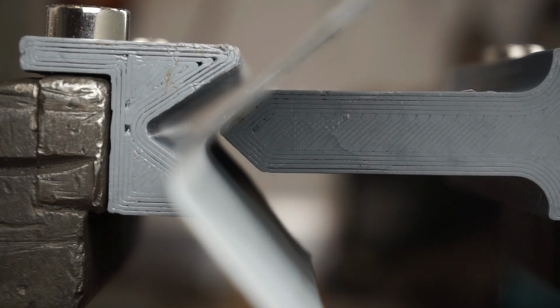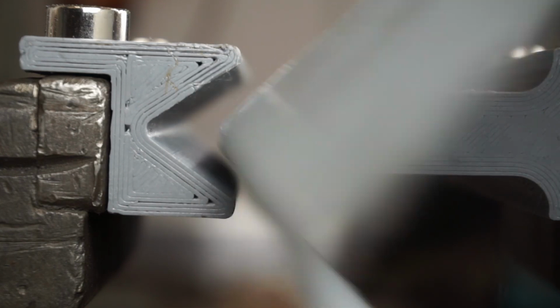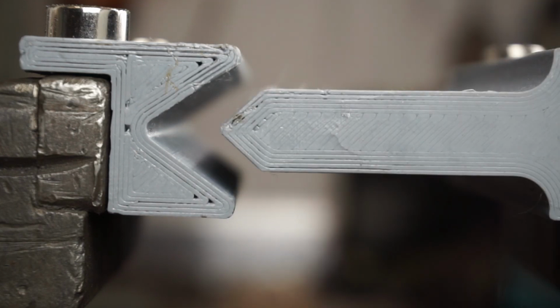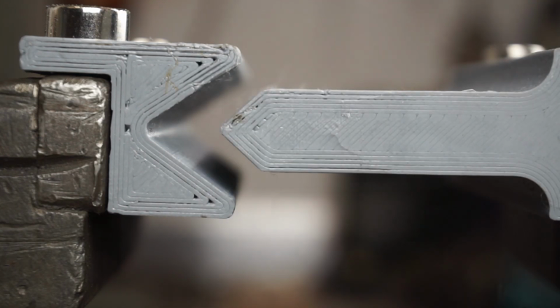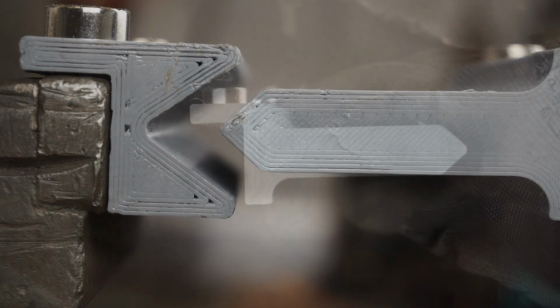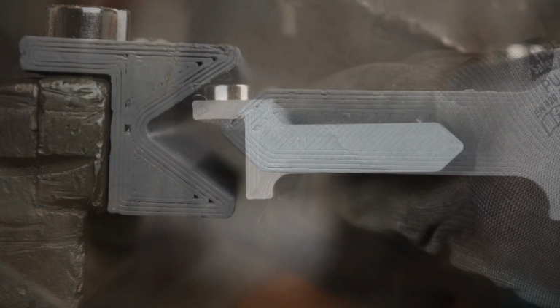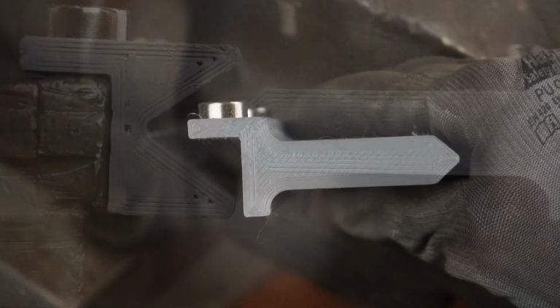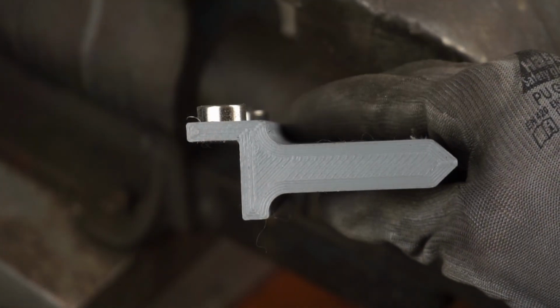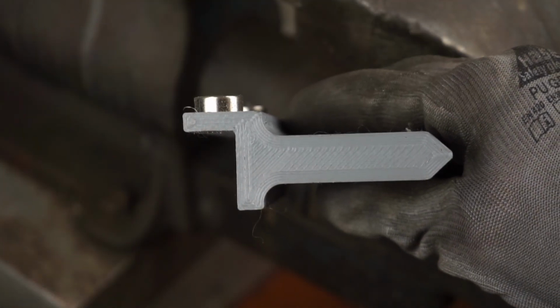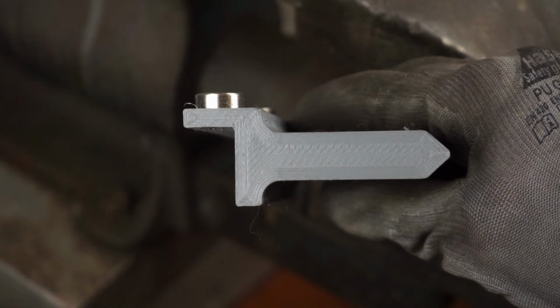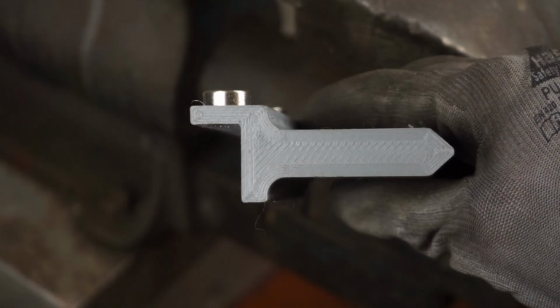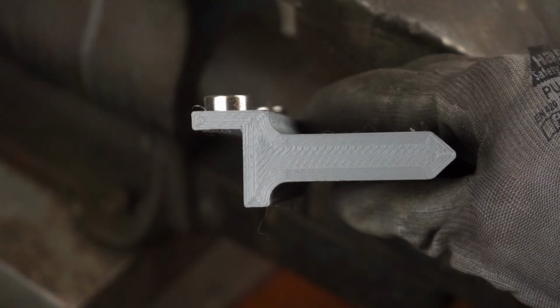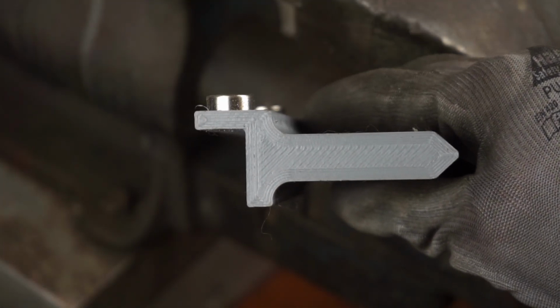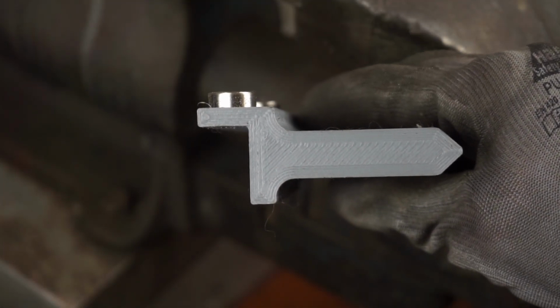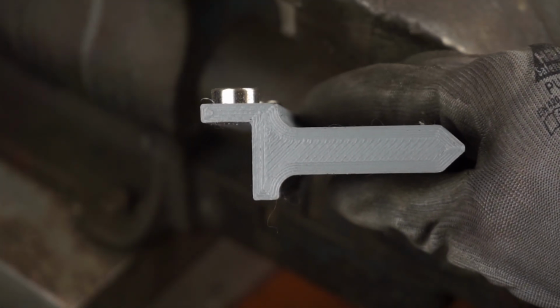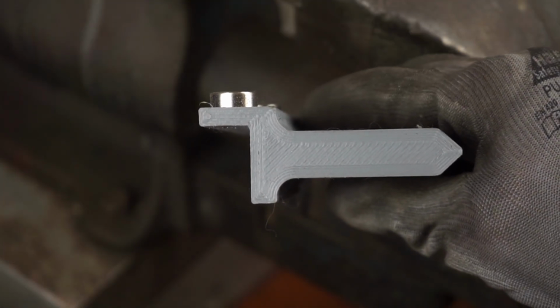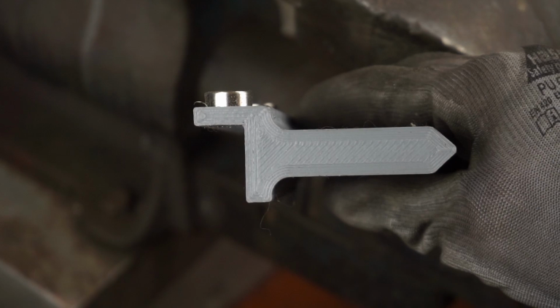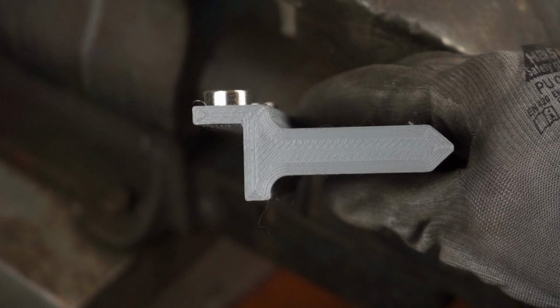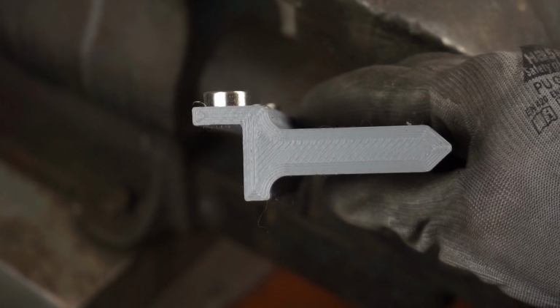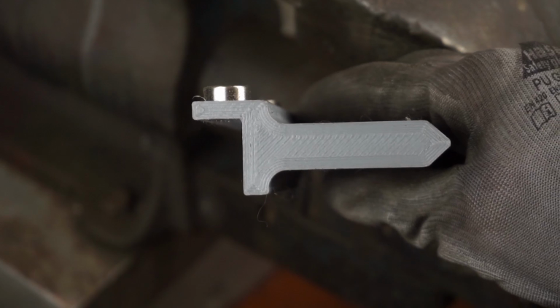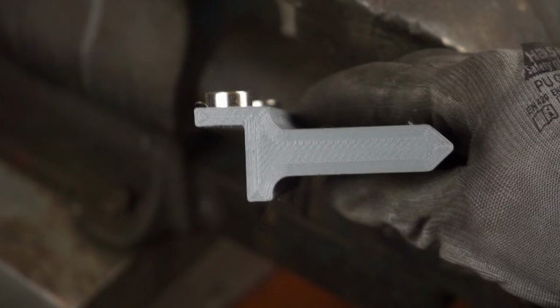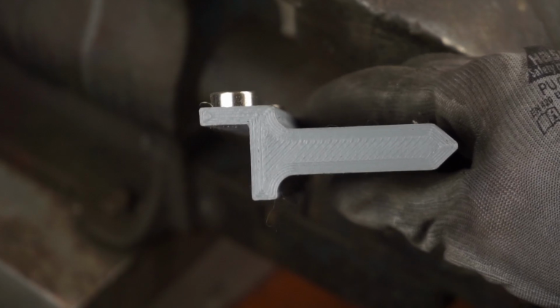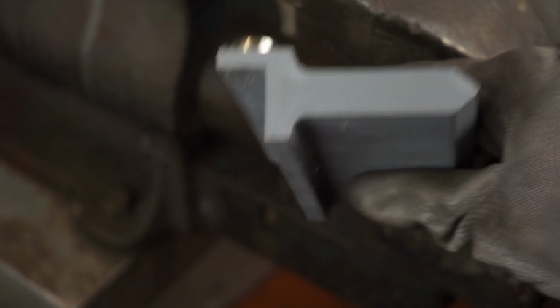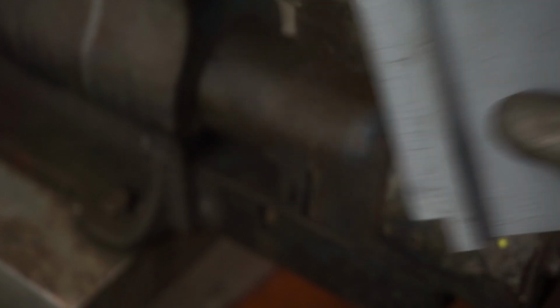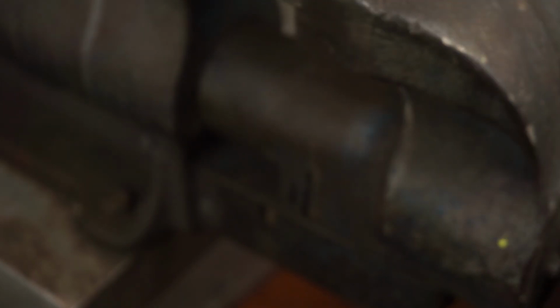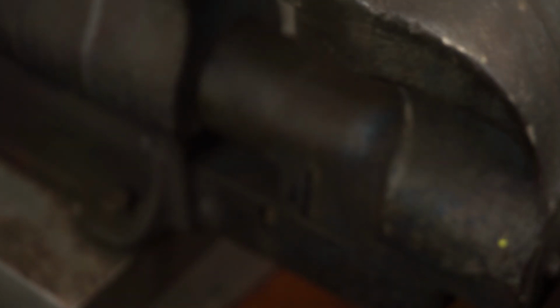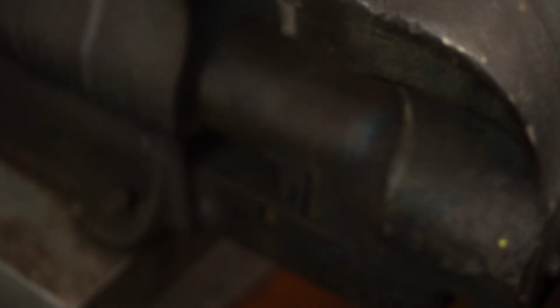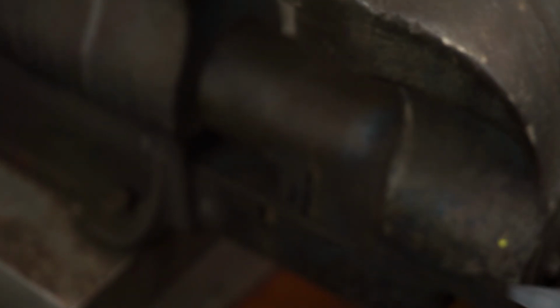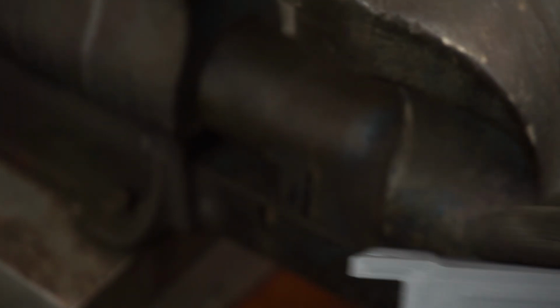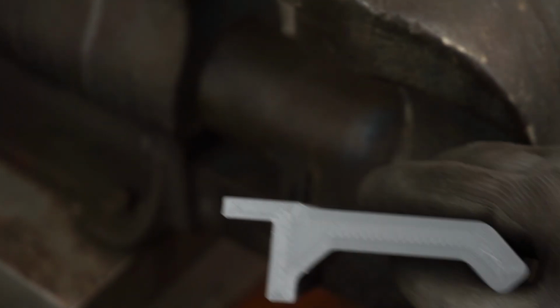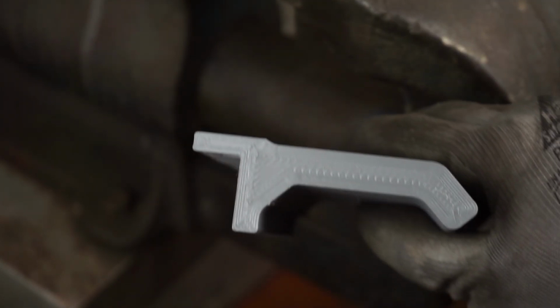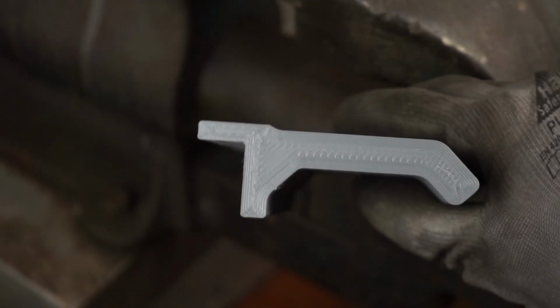In most cases you want to use a V-punch as it offers the most stability. If you need more clearance, you can switch to a gooseneck punch.